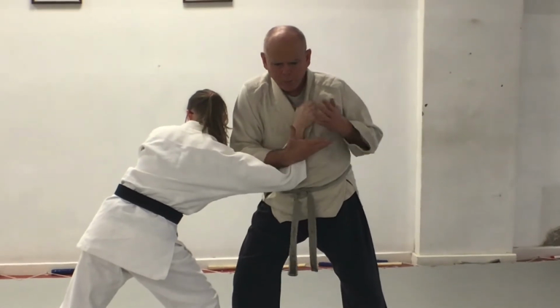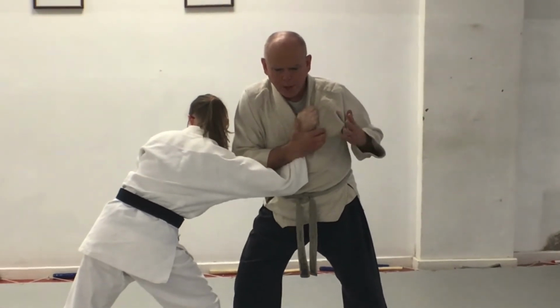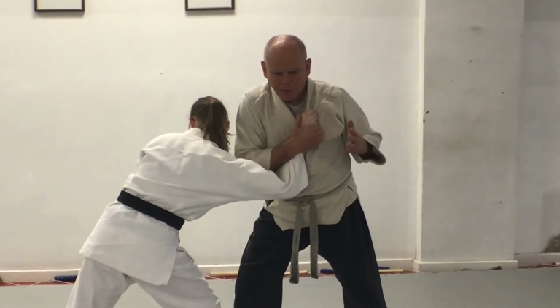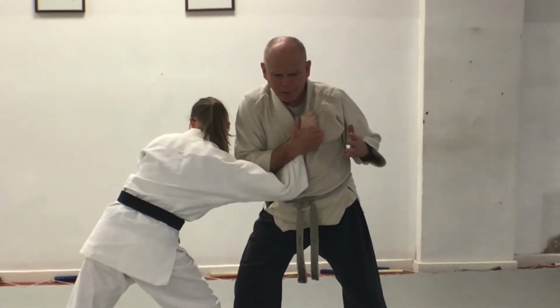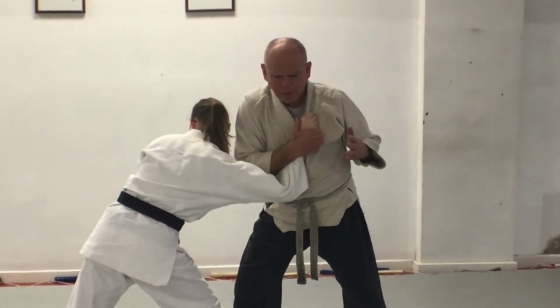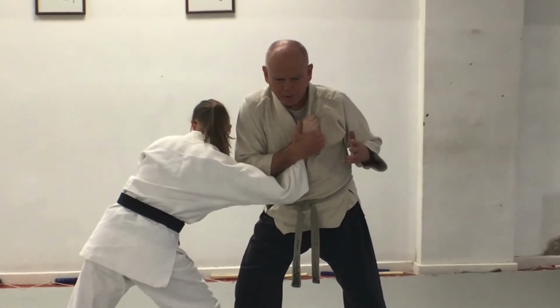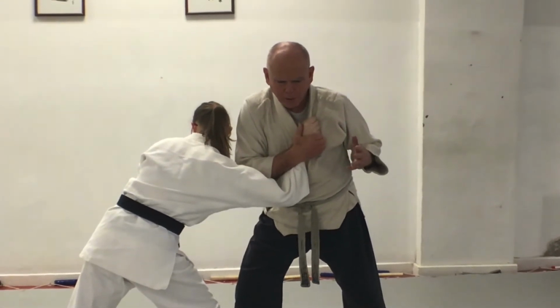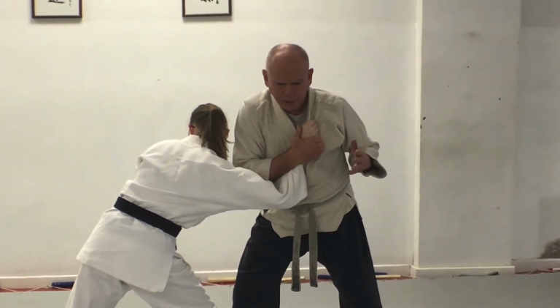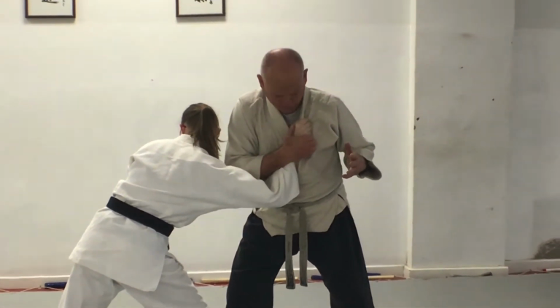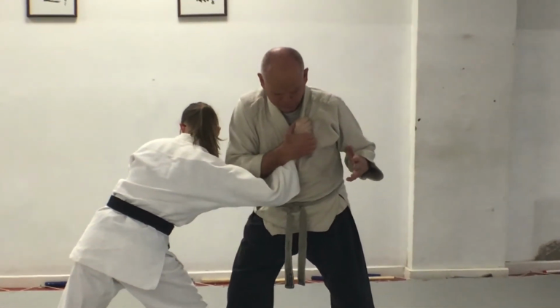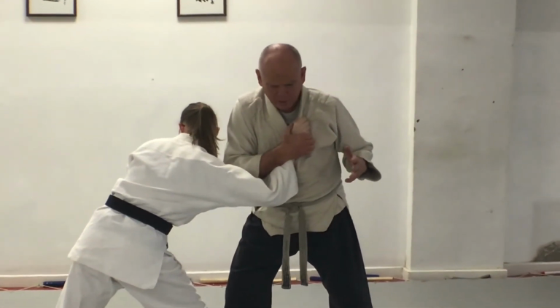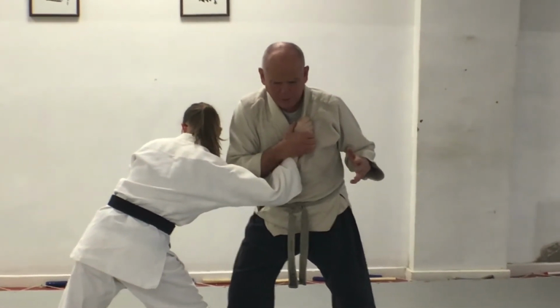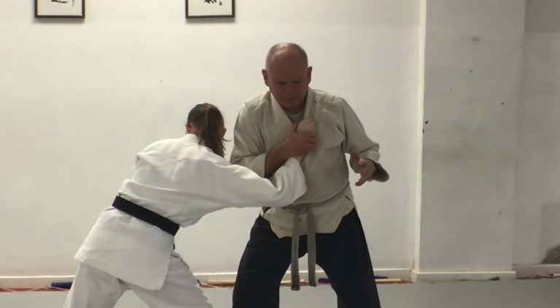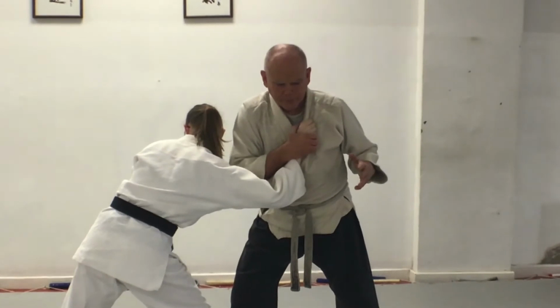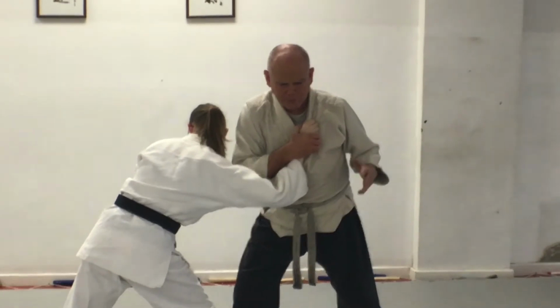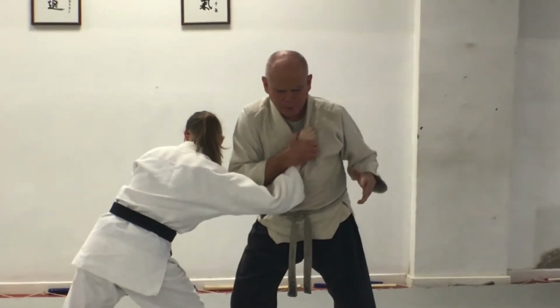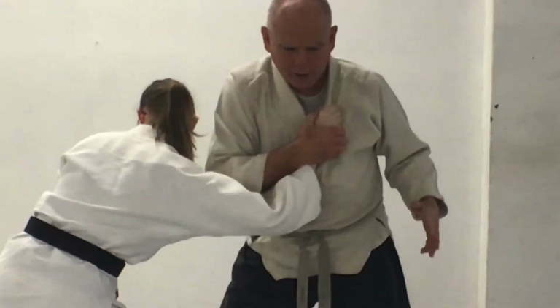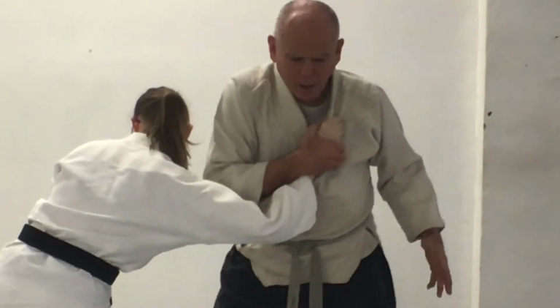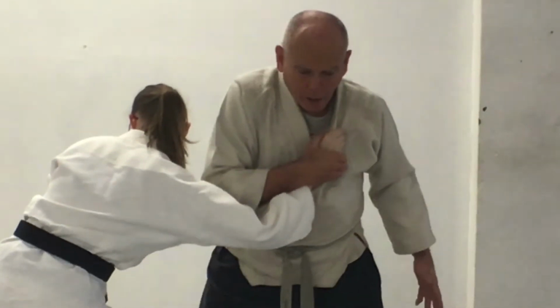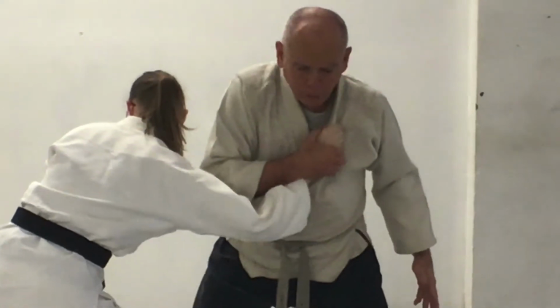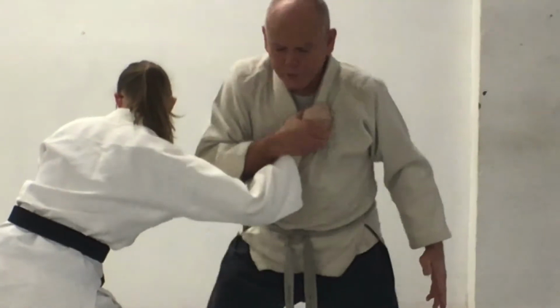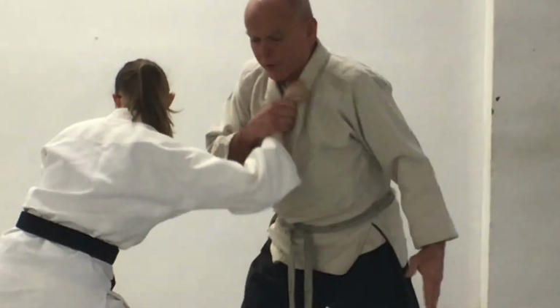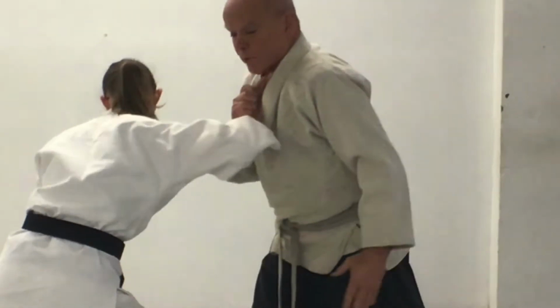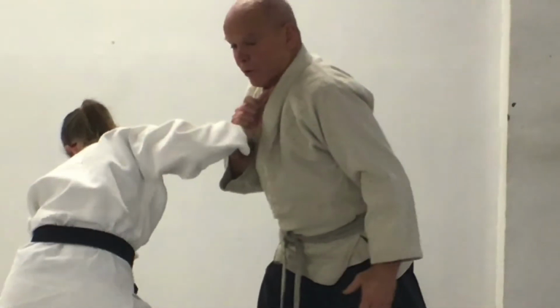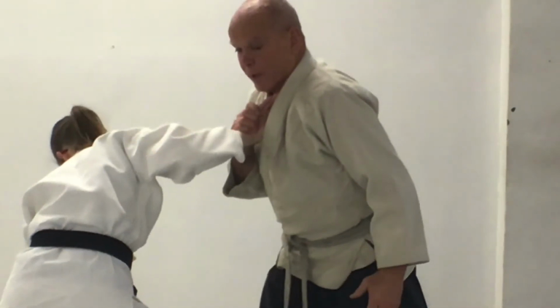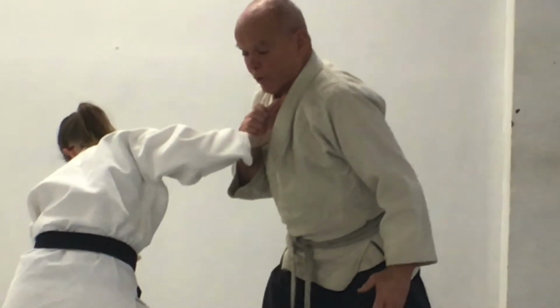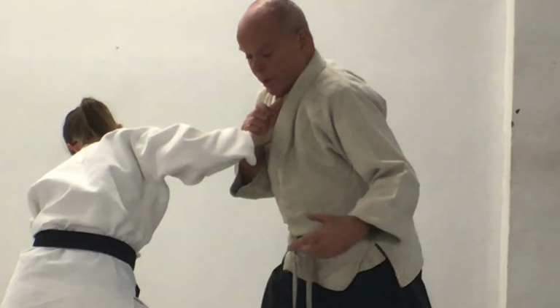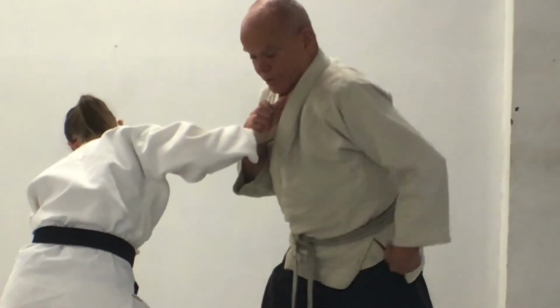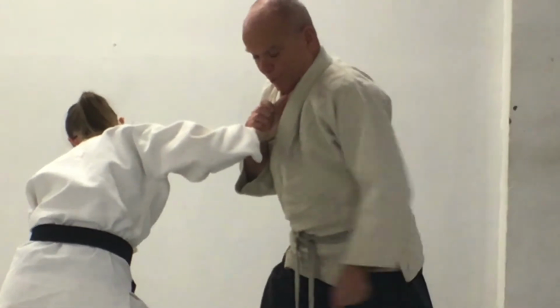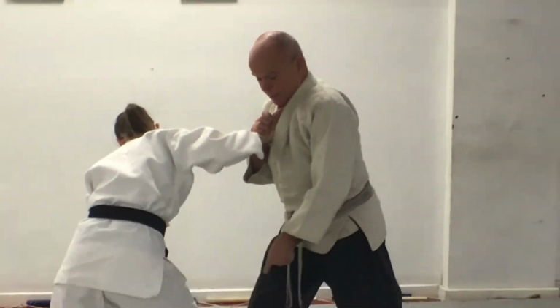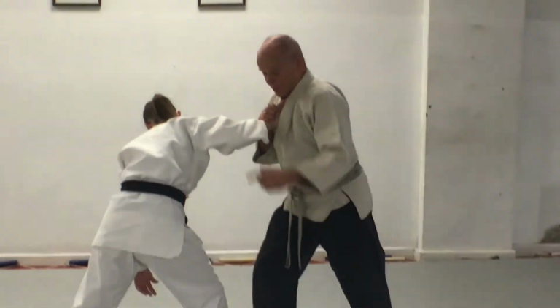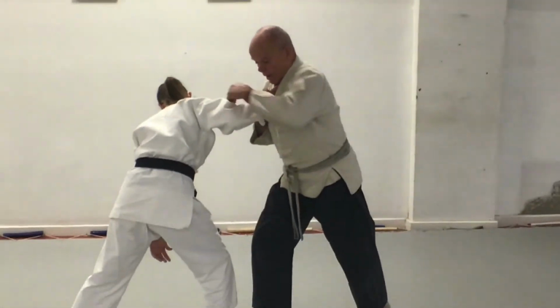Reach up and grab her hand — thumb inside, fingers around the meaty part. Then I twist my shoulder to turn her hand over and step around to her side.